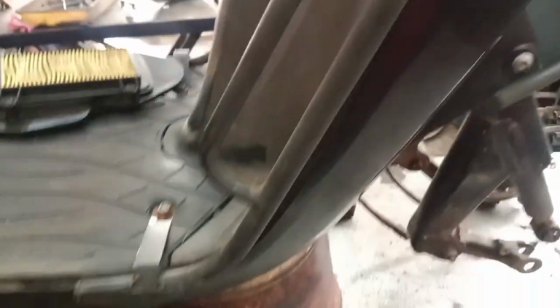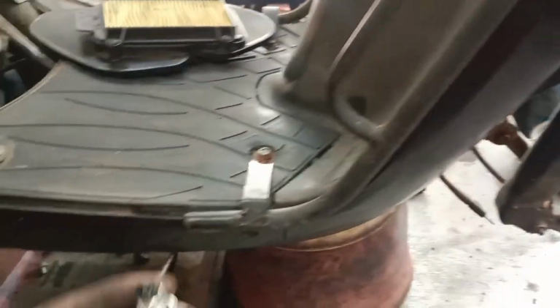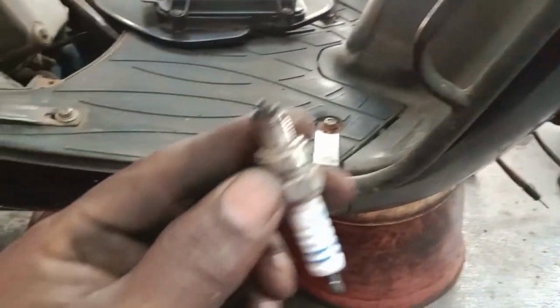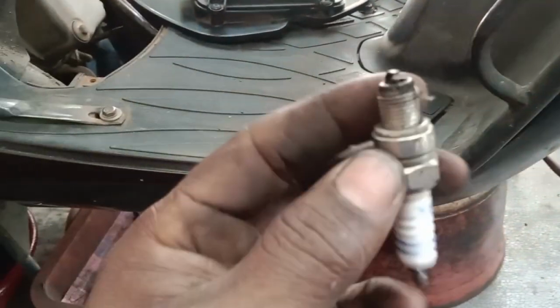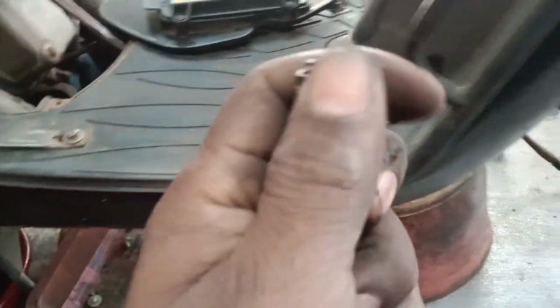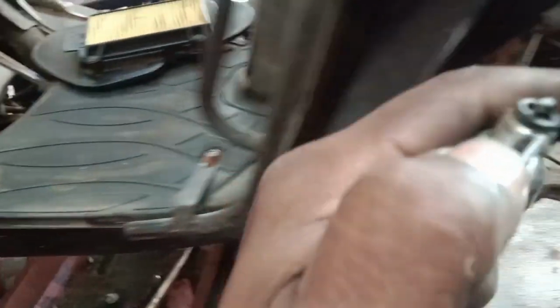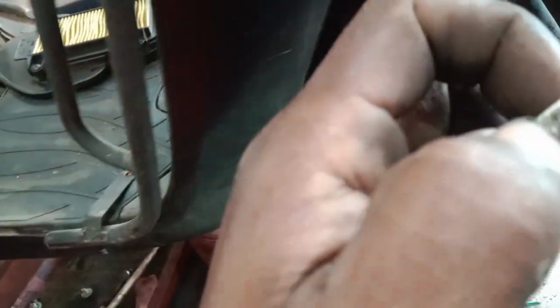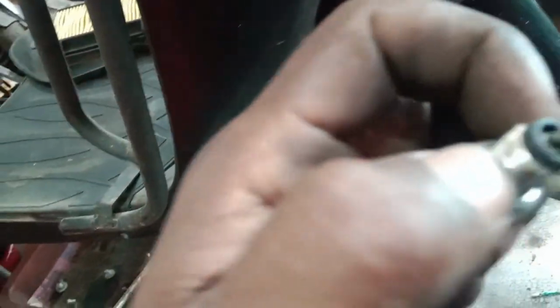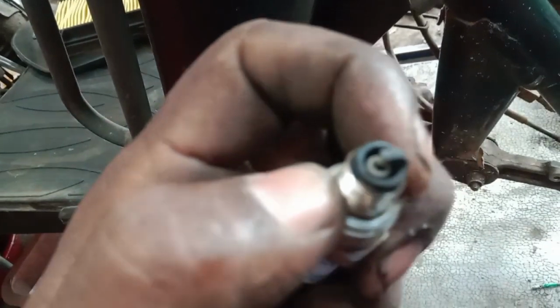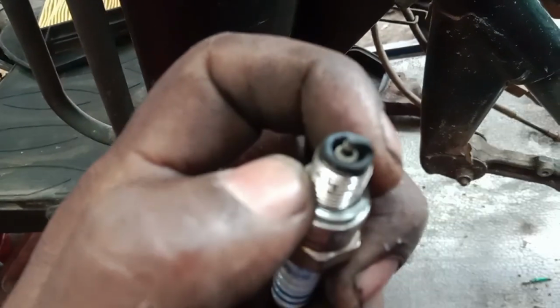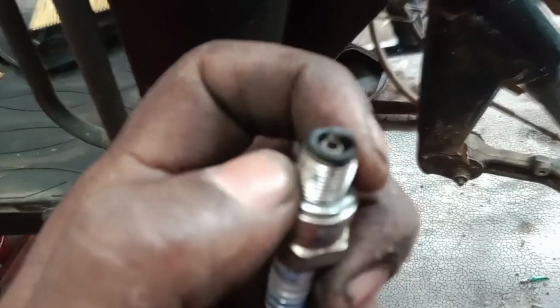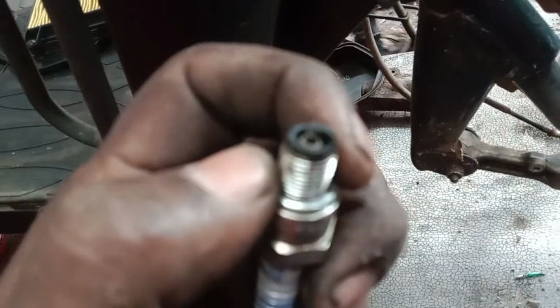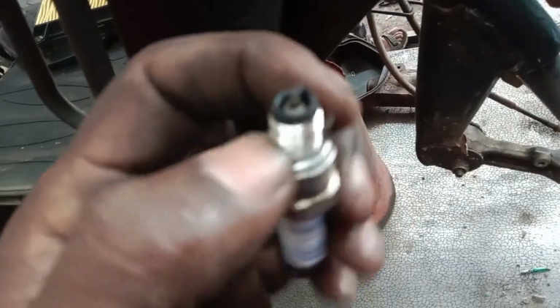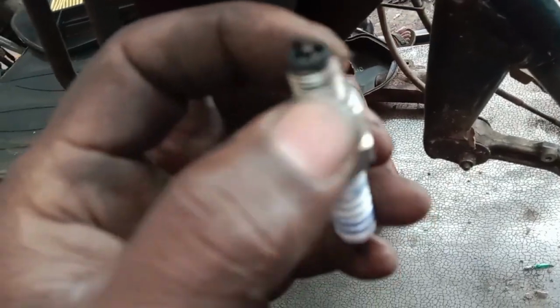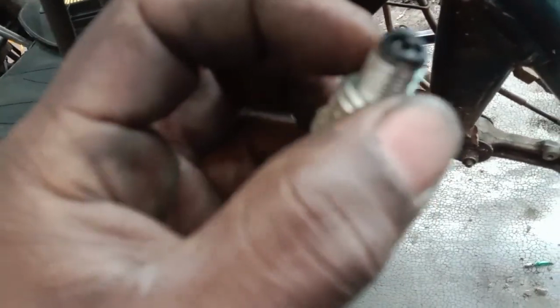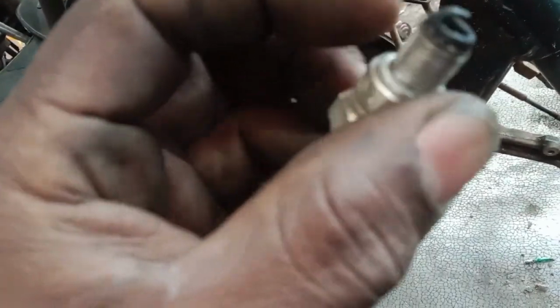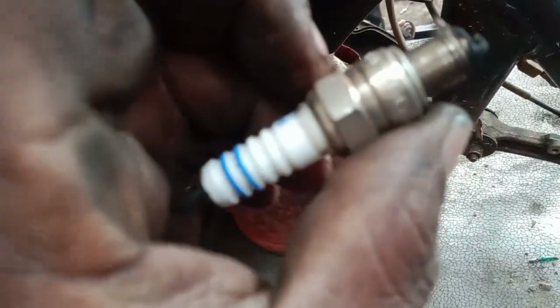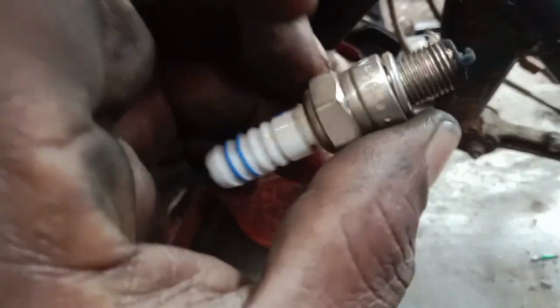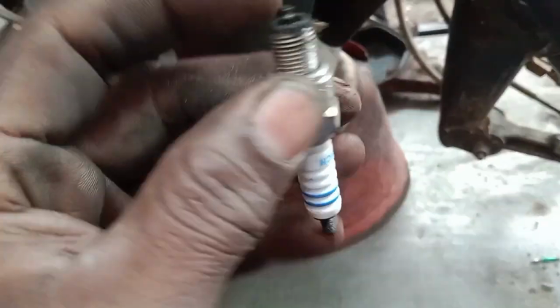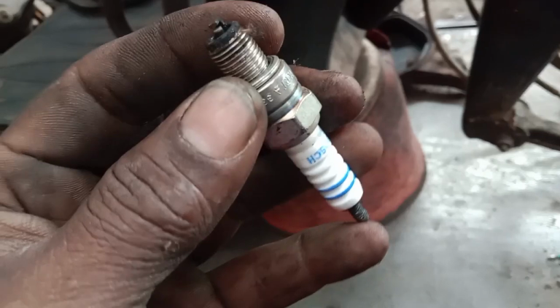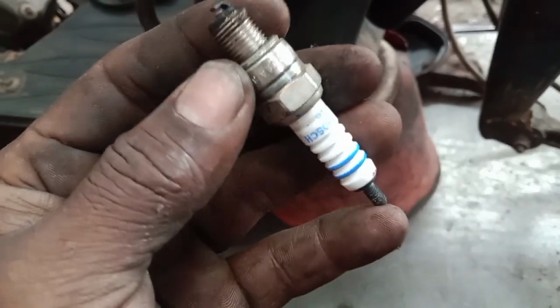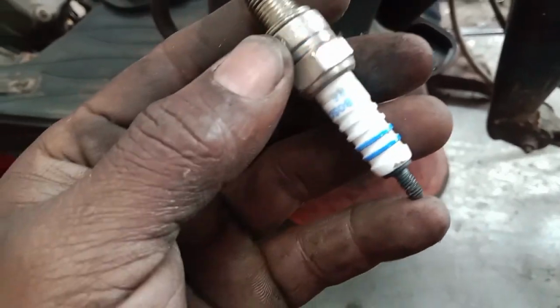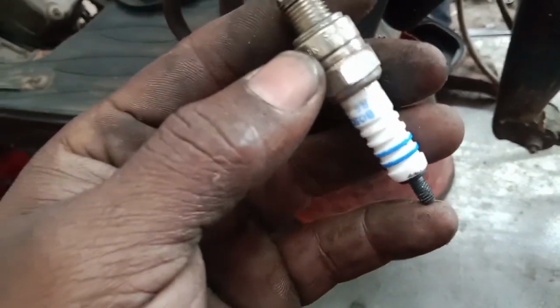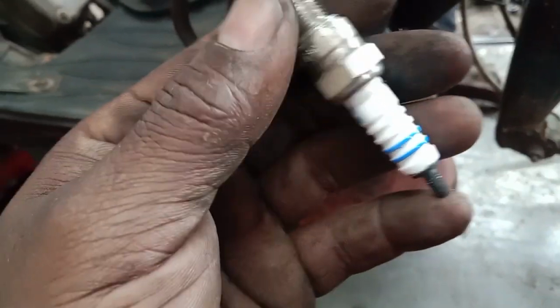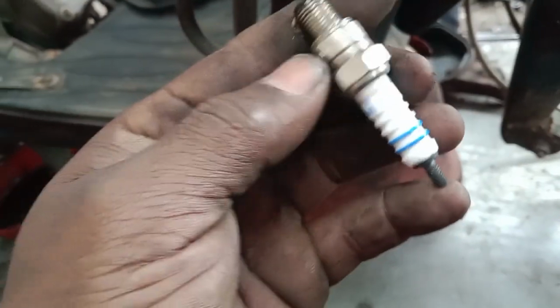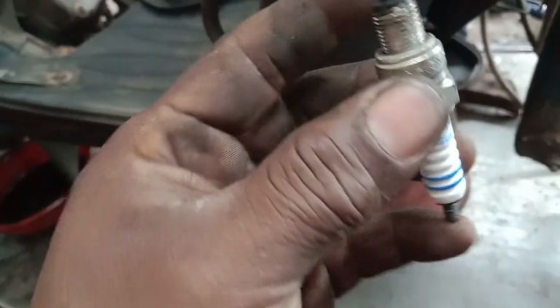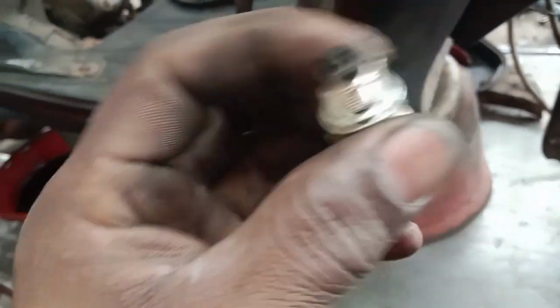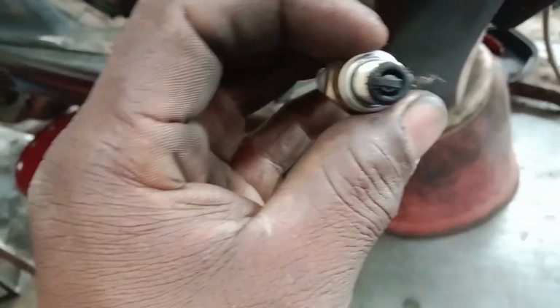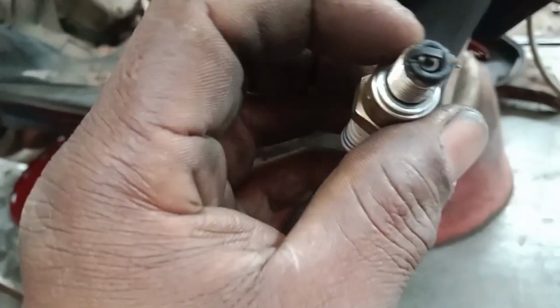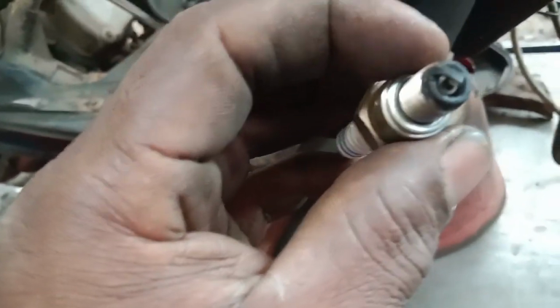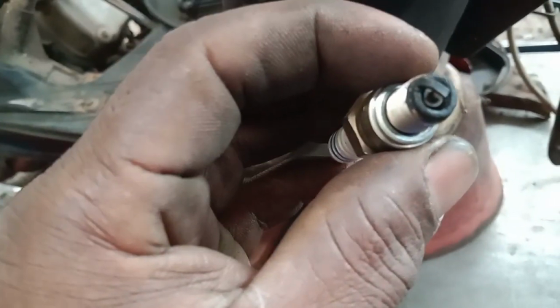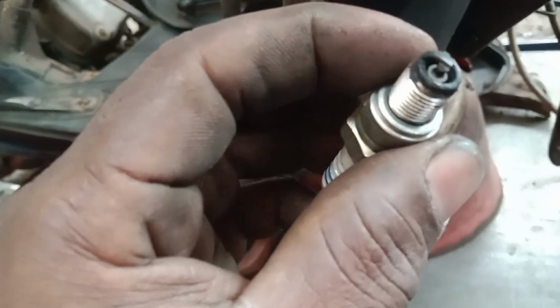It is clean as a plug, so the plug is clean. It is clean and we don't need to do much to use the engine.